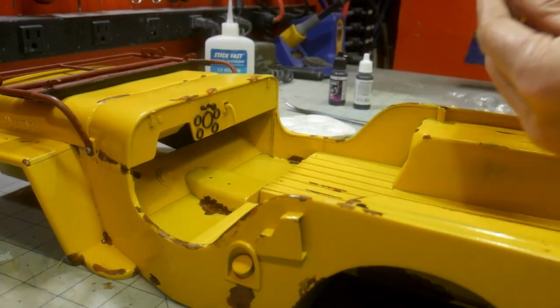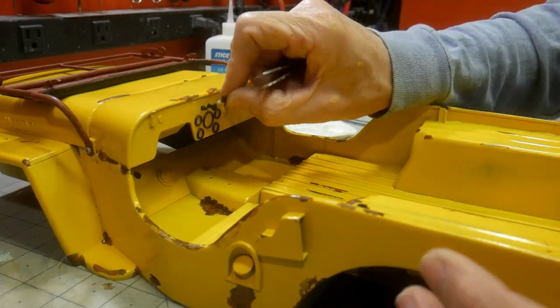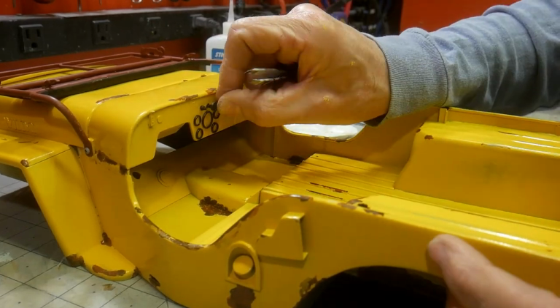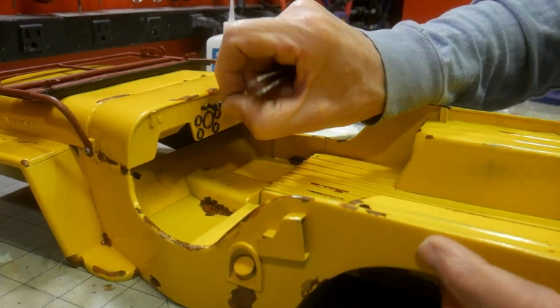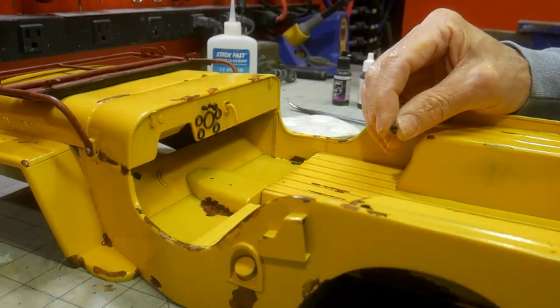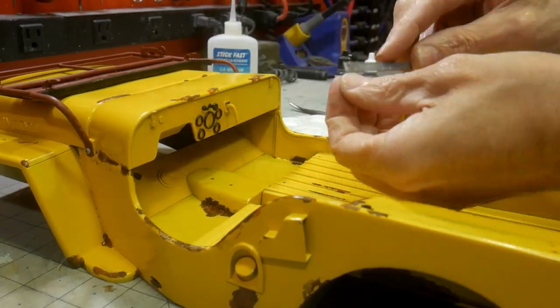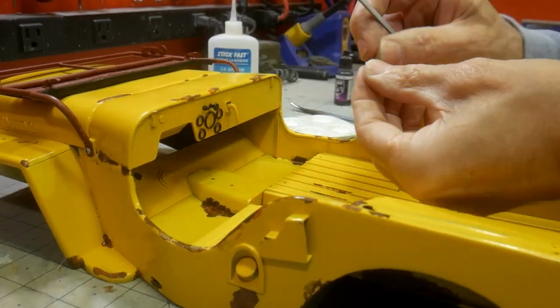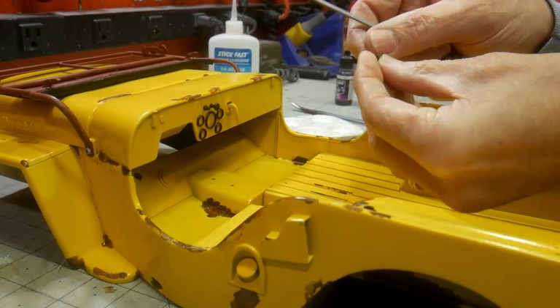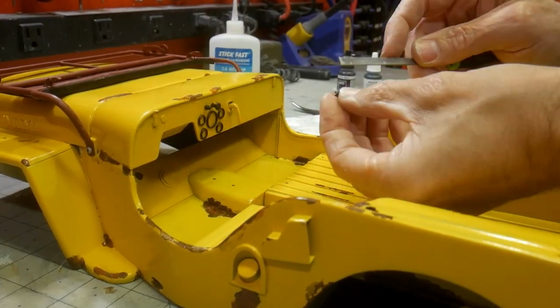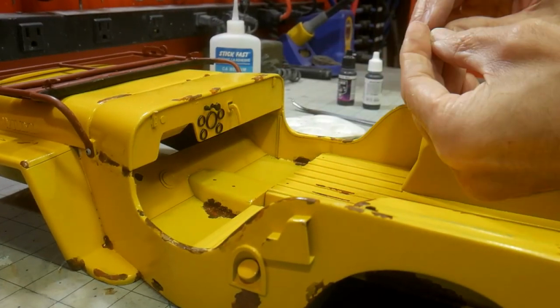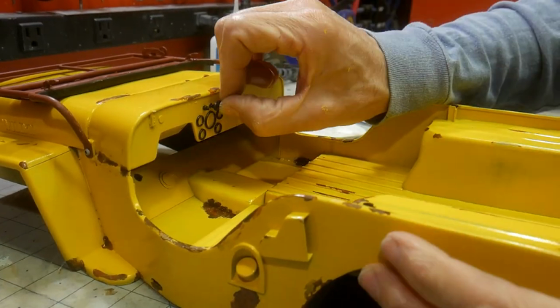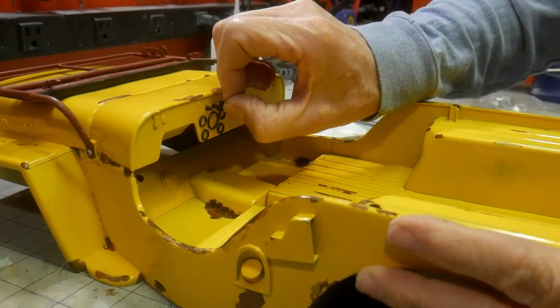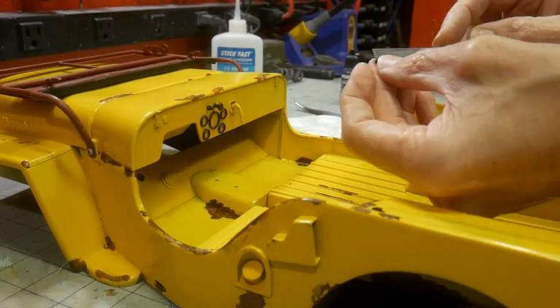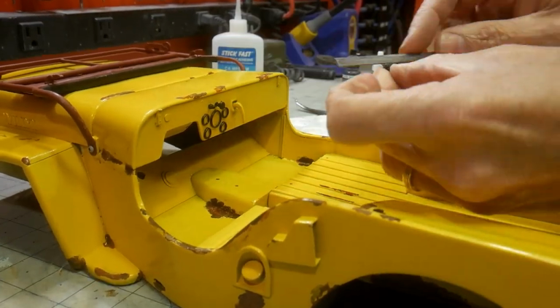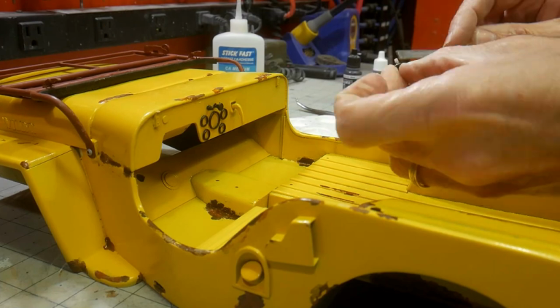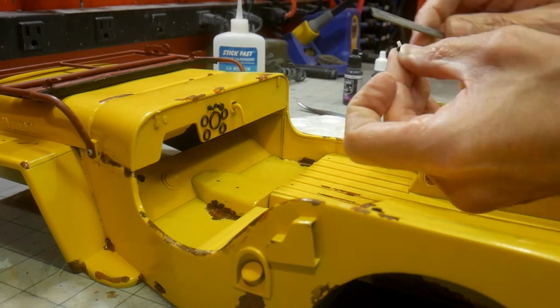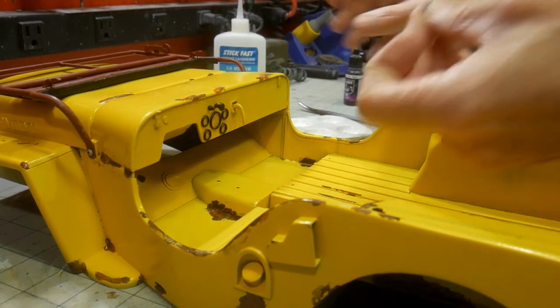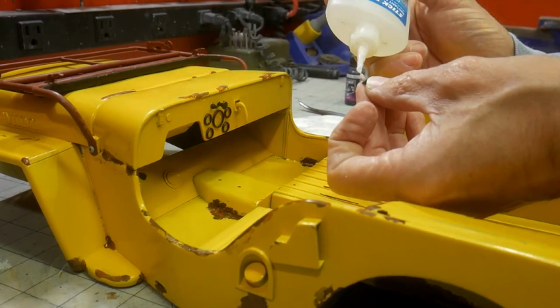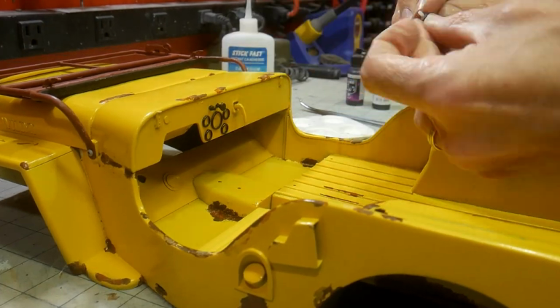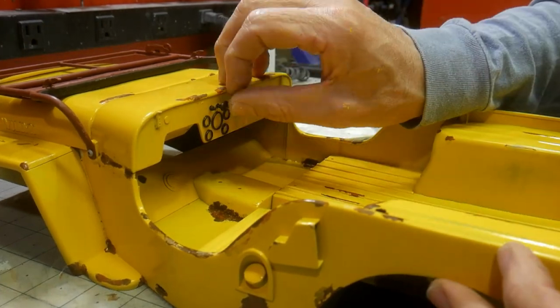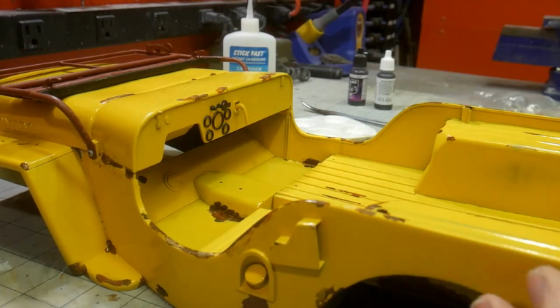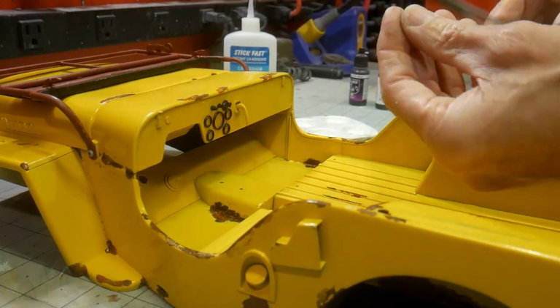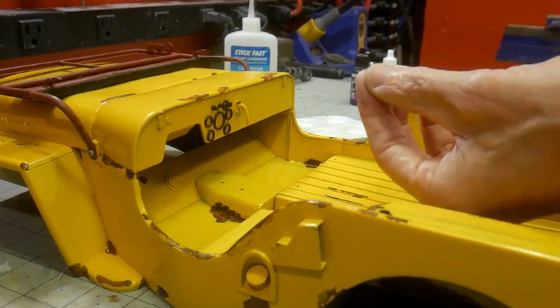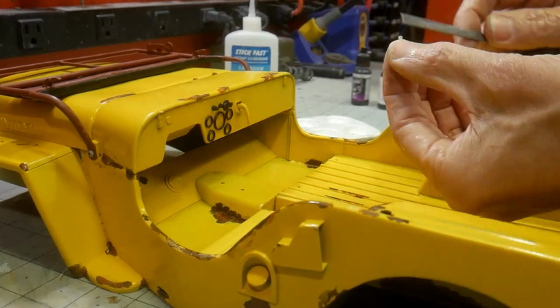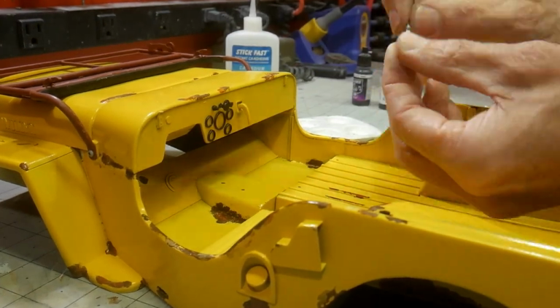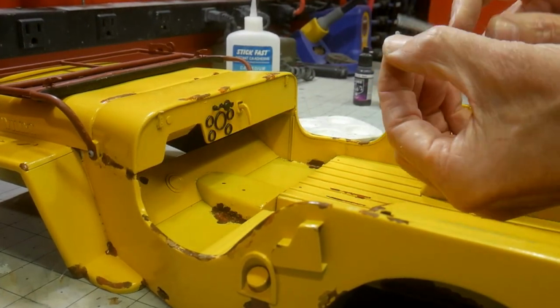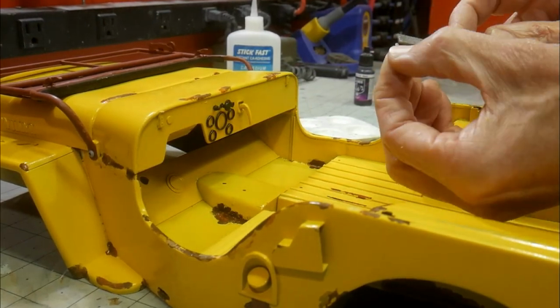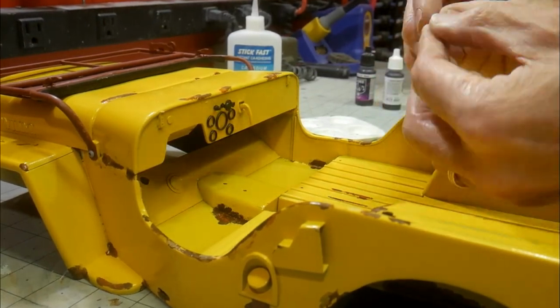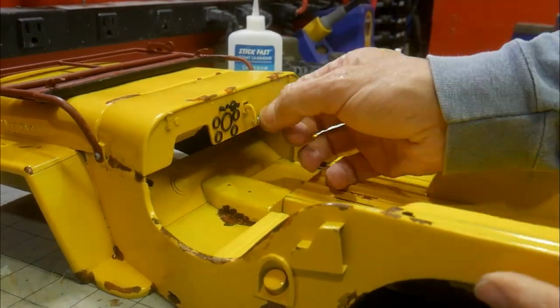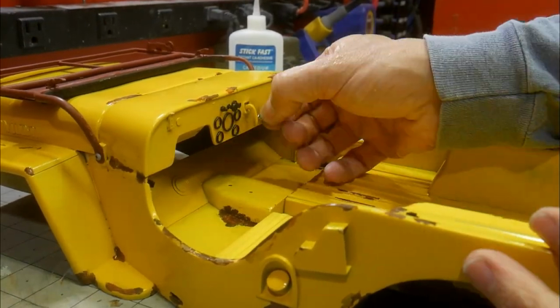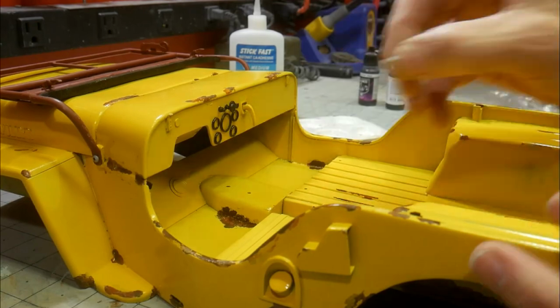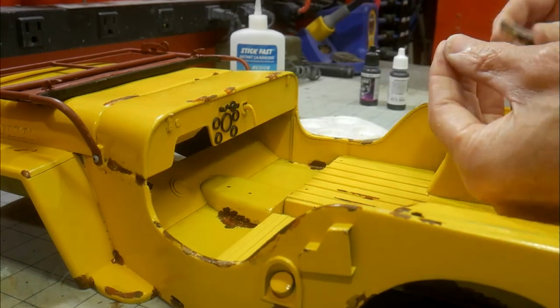With all the major rust complete, I move on to adding detail to the dash. The pre-painted pieces are glued into place and last-minute painting is completed.